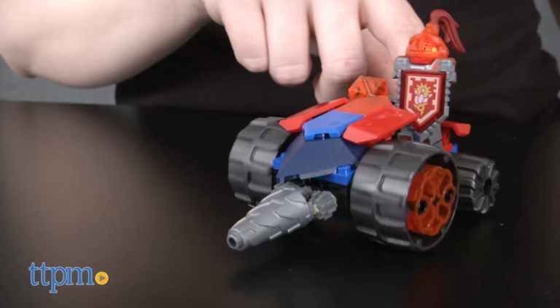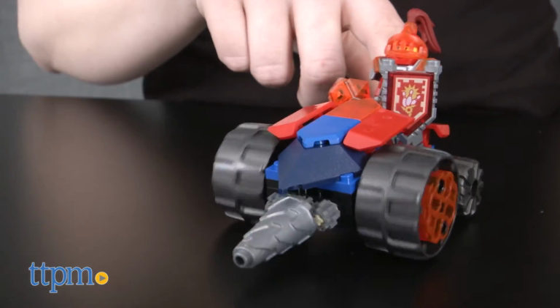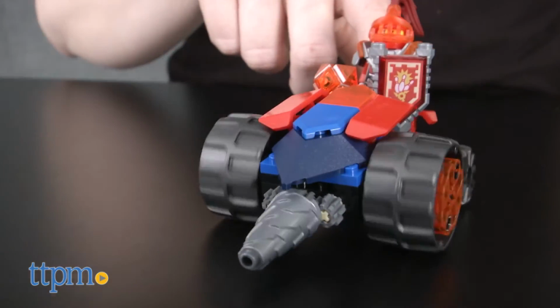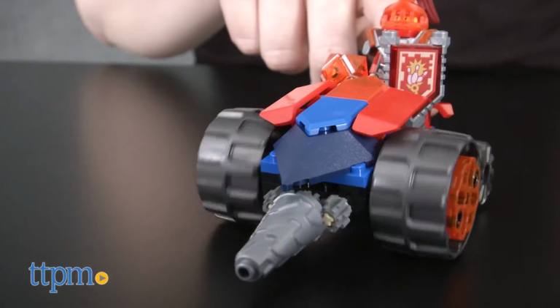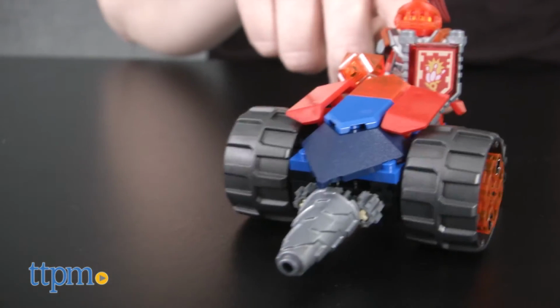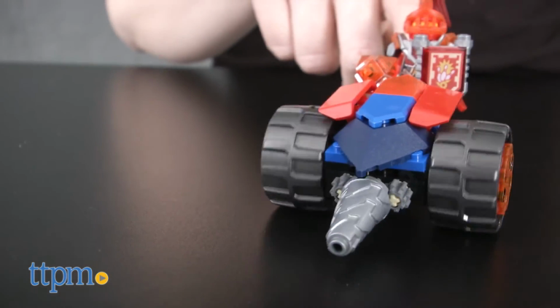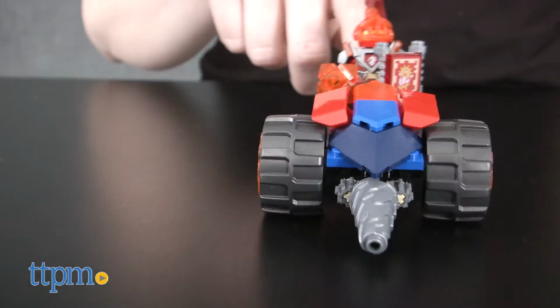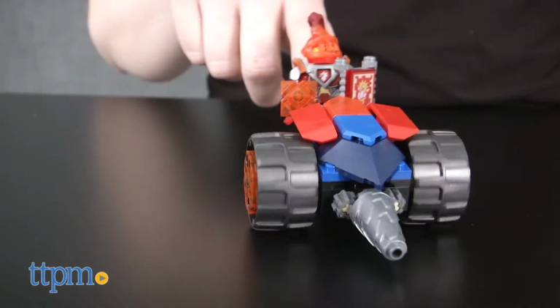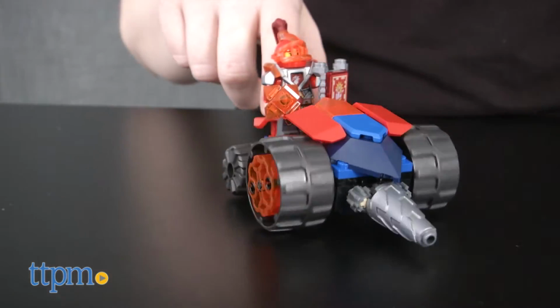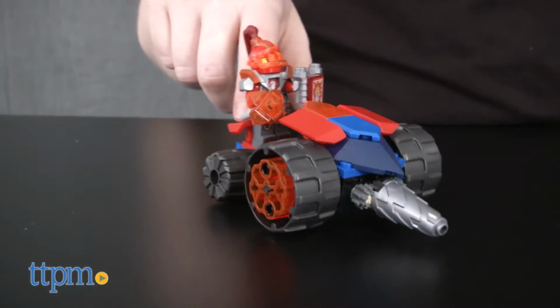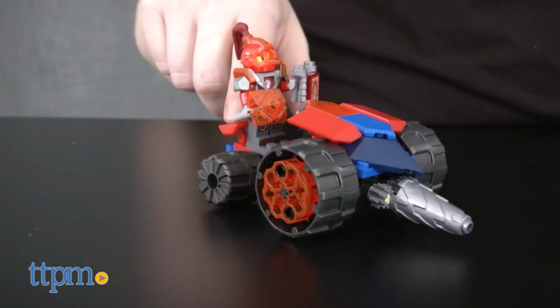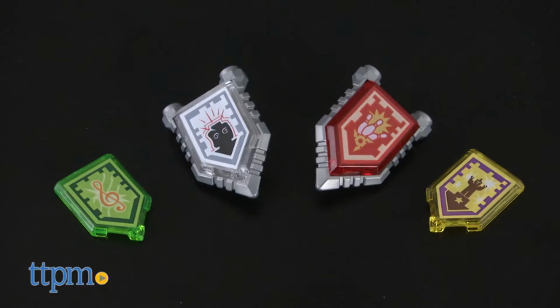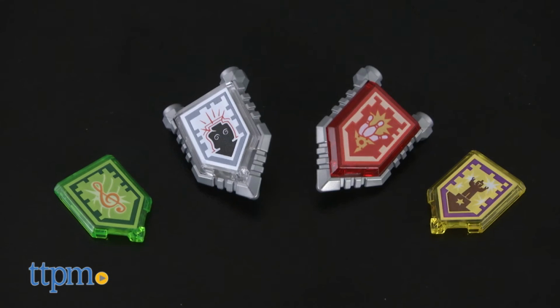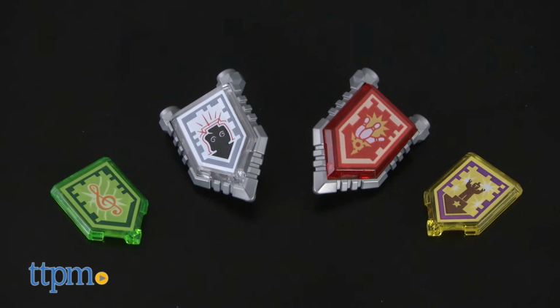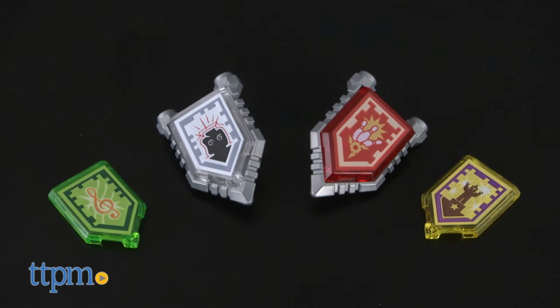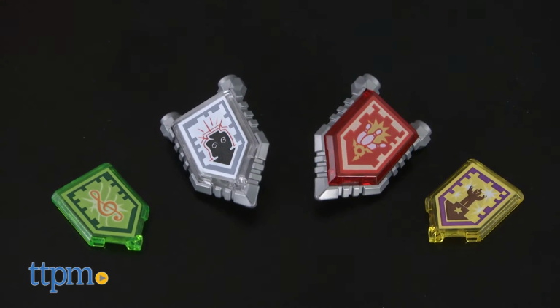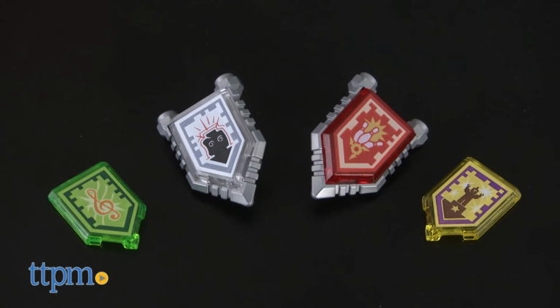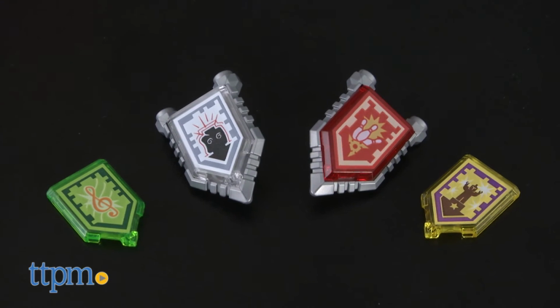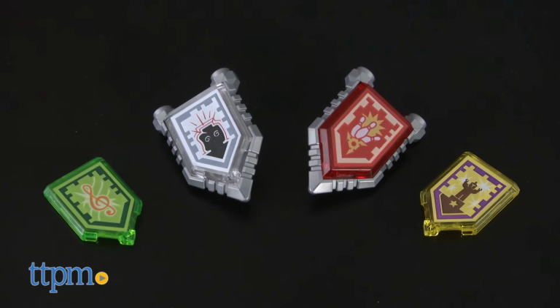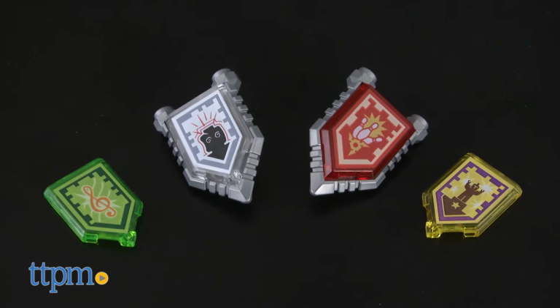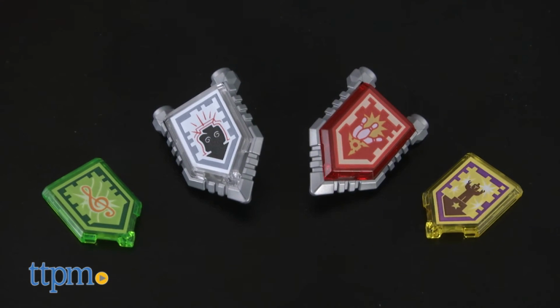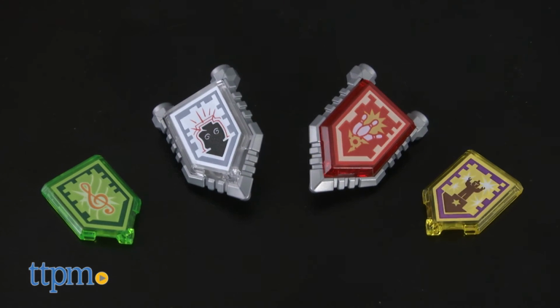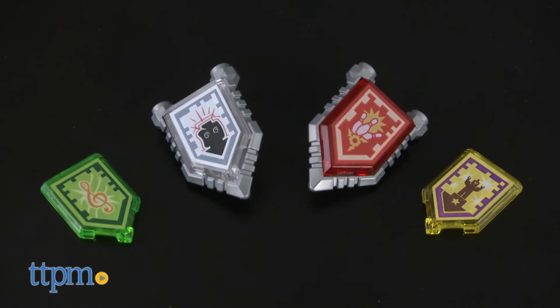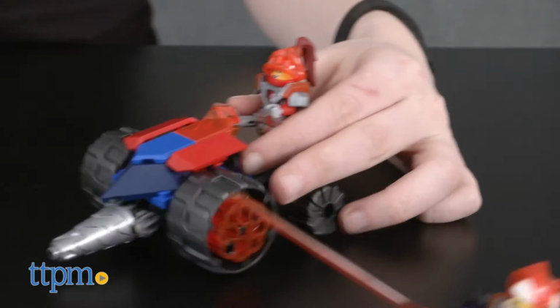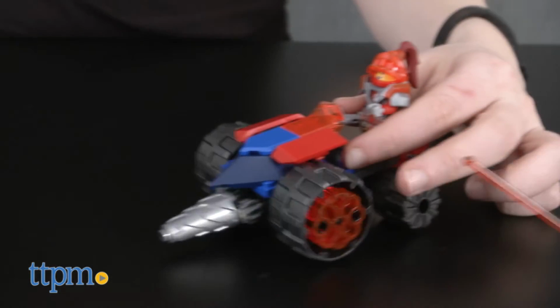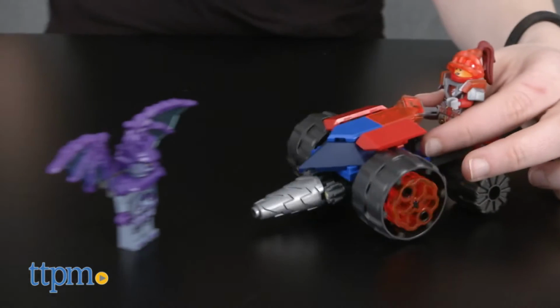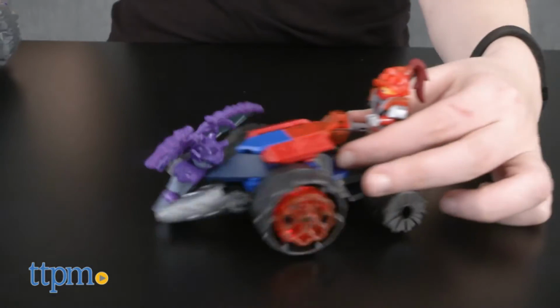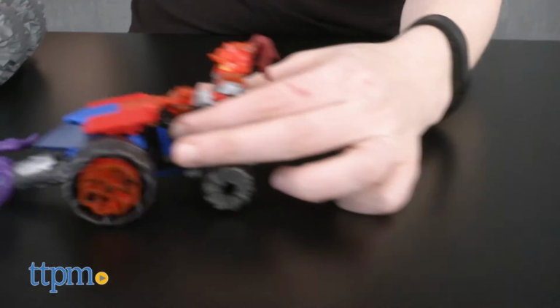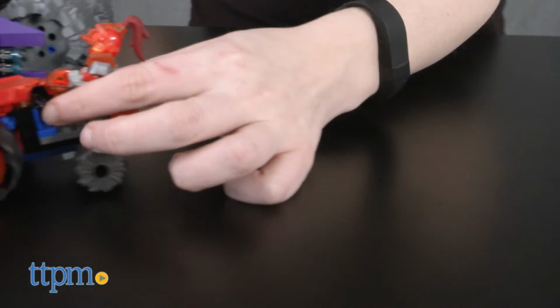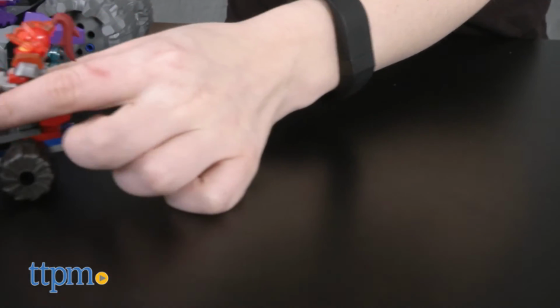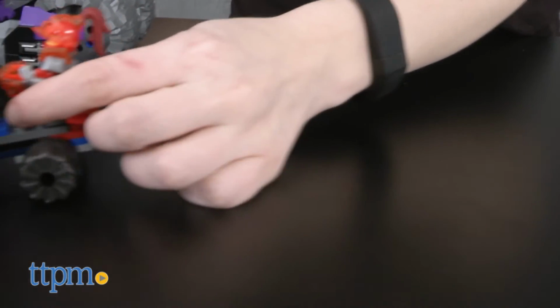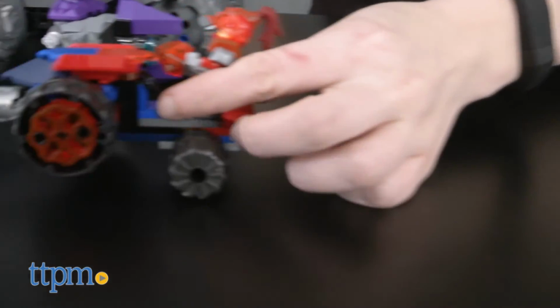Overall, this set is jam-packed with features that will offer a lot of great post-build play. With so many features and accessories, this set will inspire hours of pretend play with Nexo Knights.